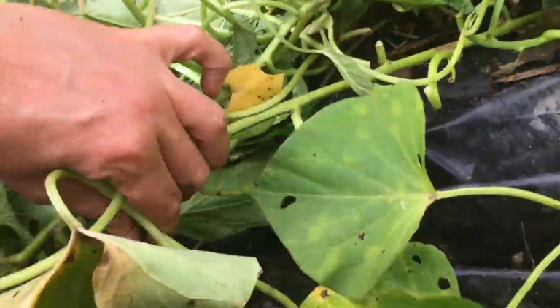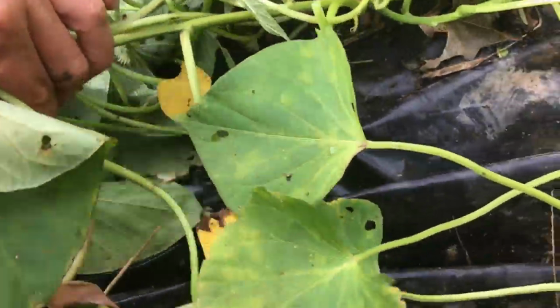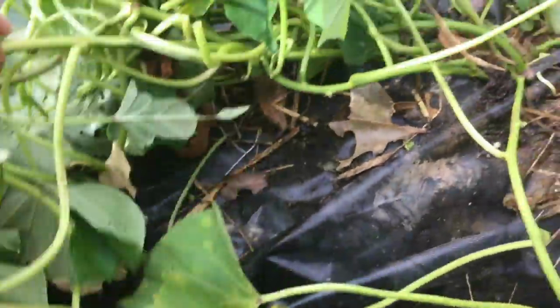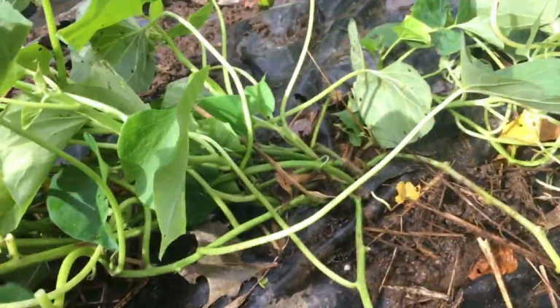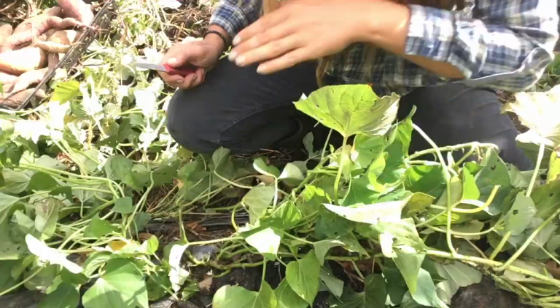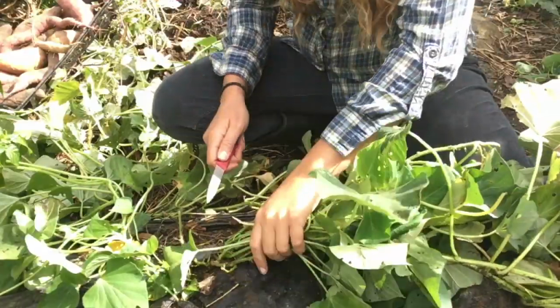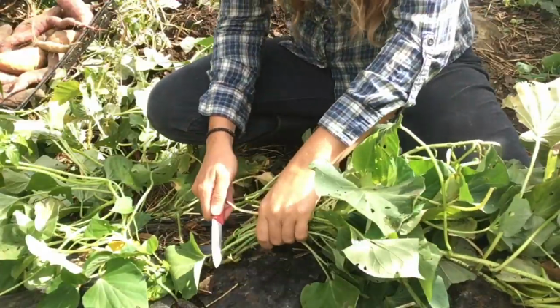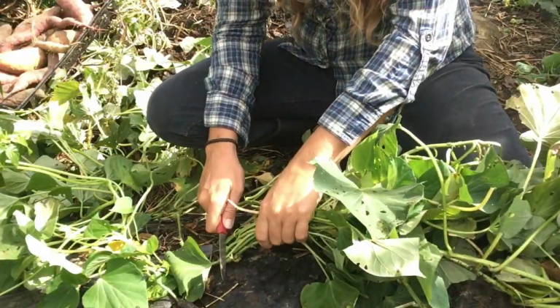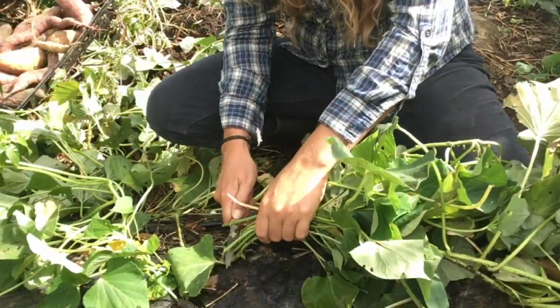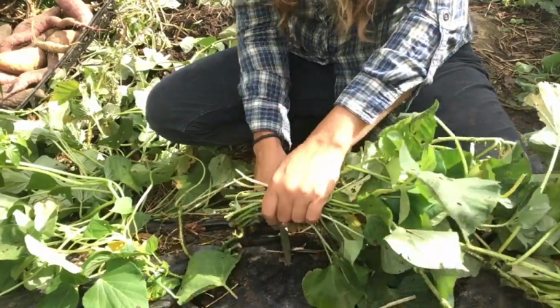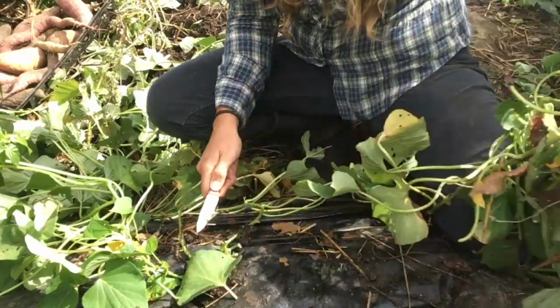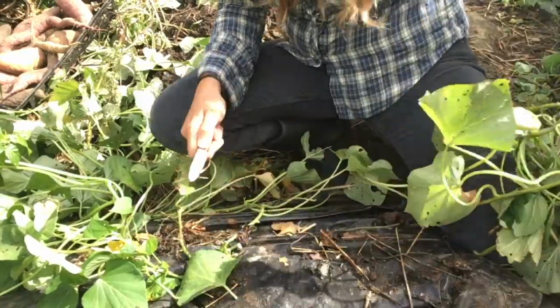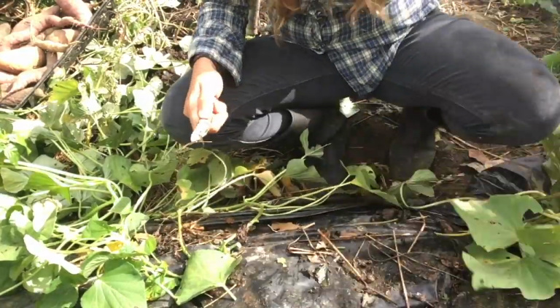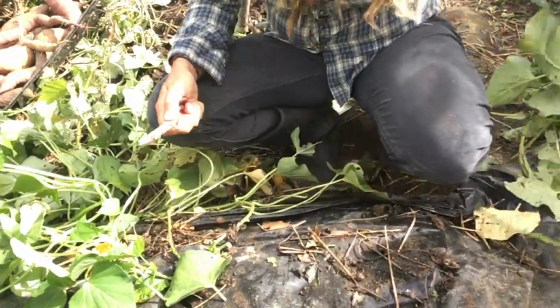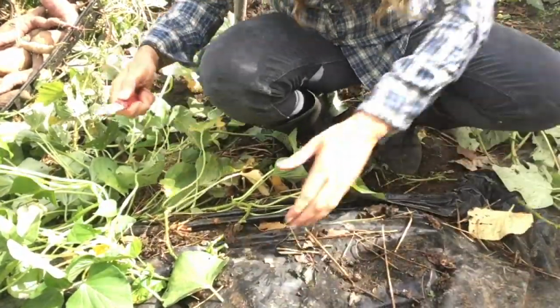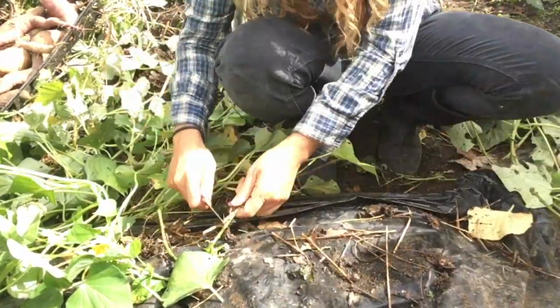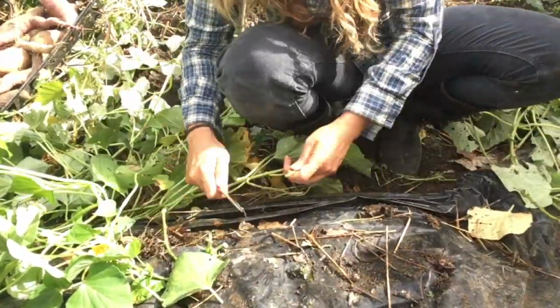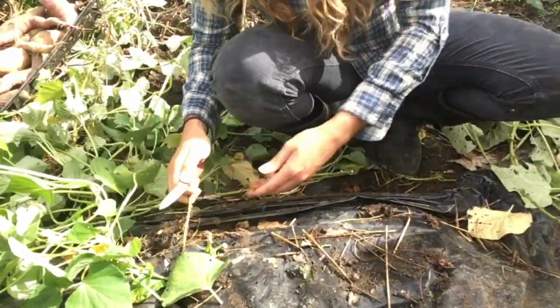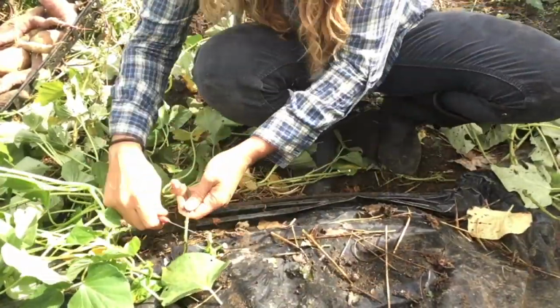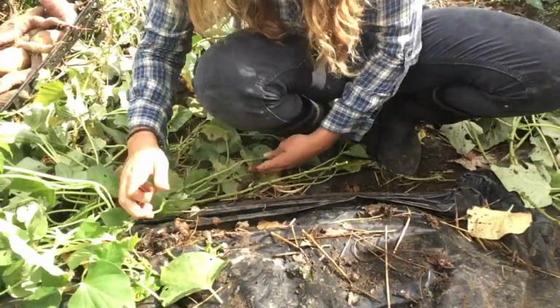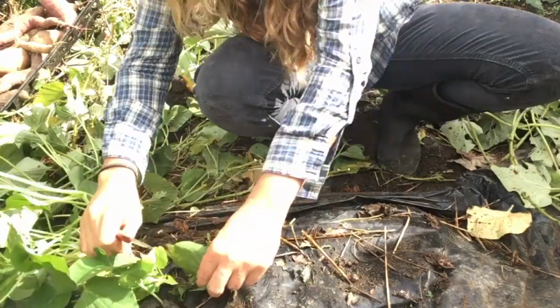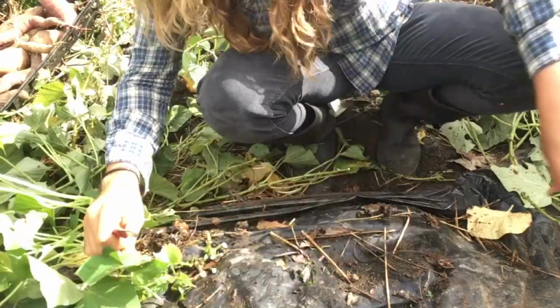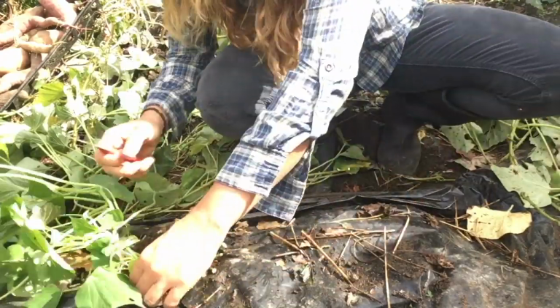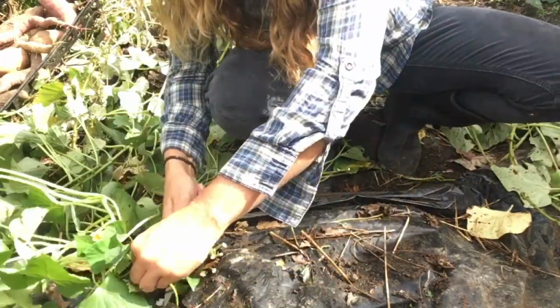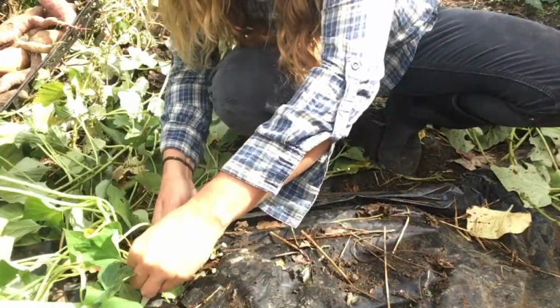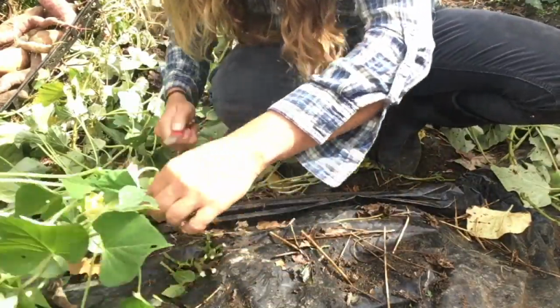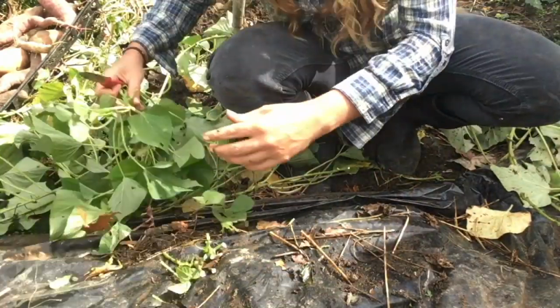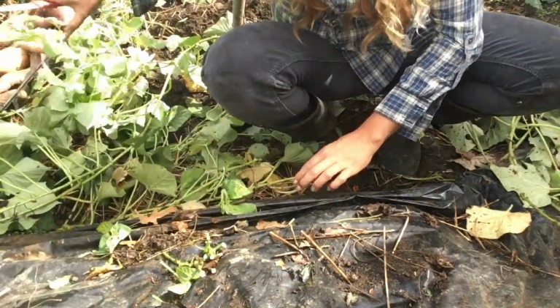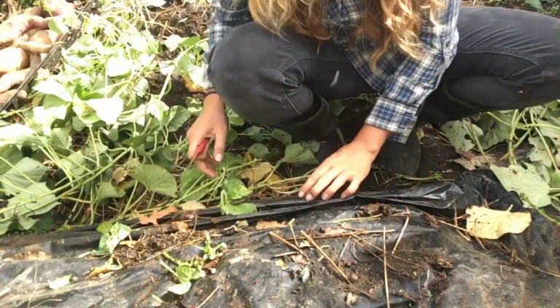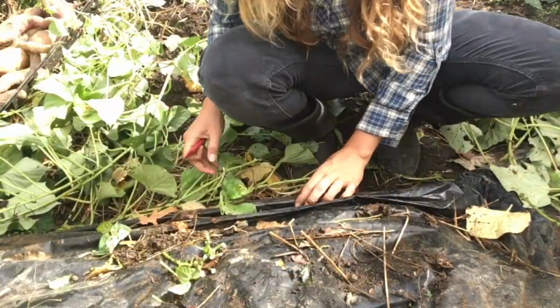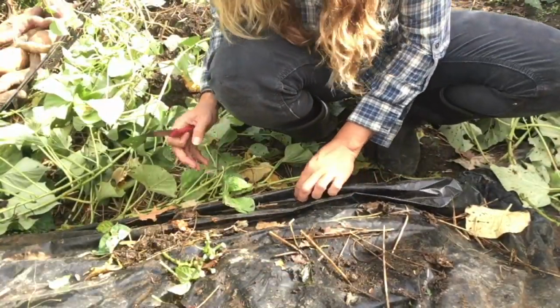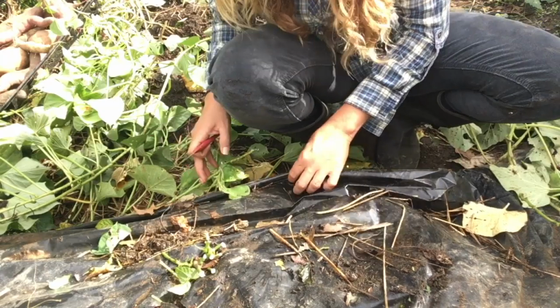Don't forget that the foliage is edible, especially when young. We're going to cut the foliage at the base of the plant and remove it. This is going to make harvesting much cleaner and easier.